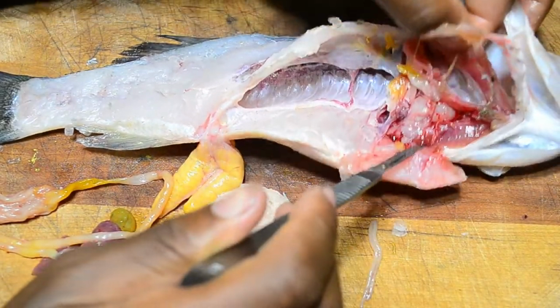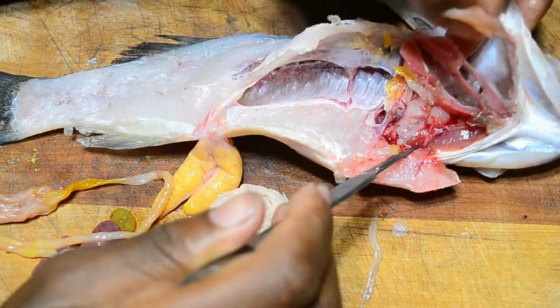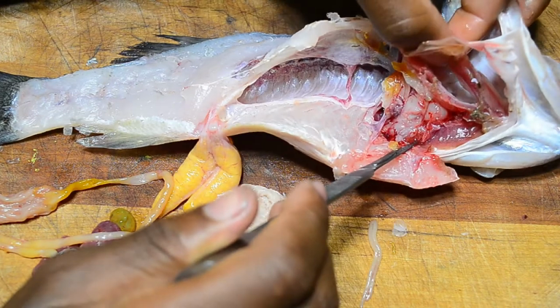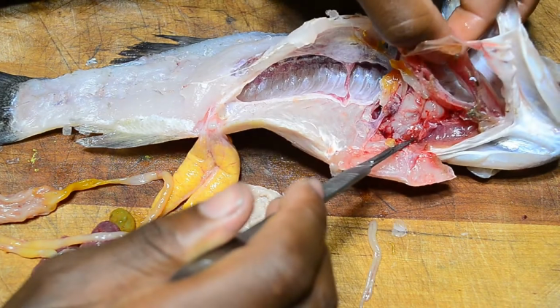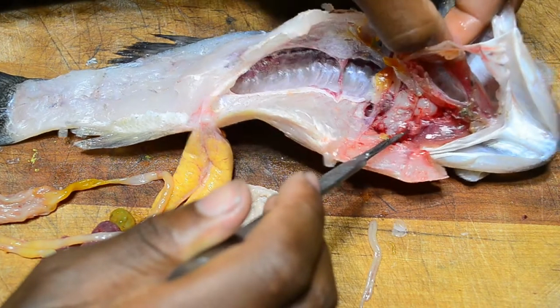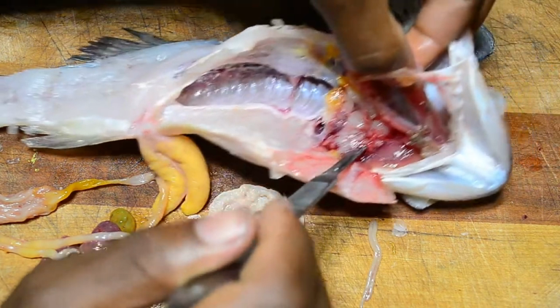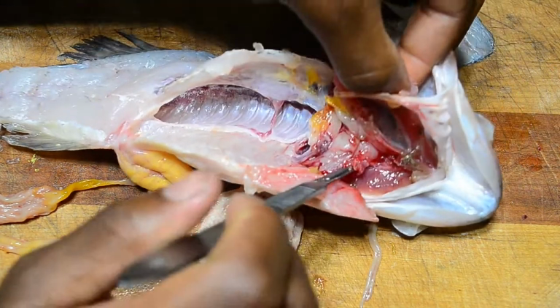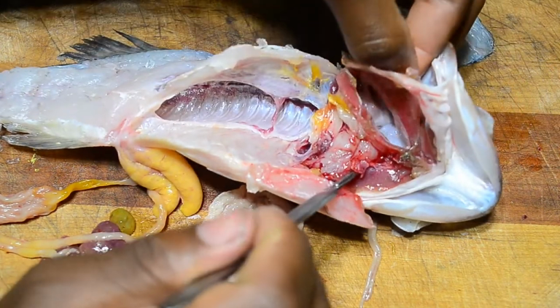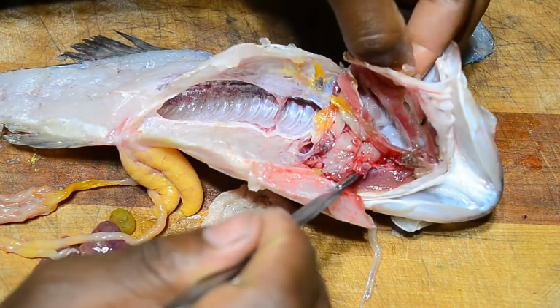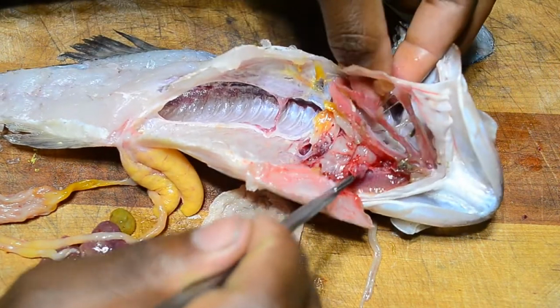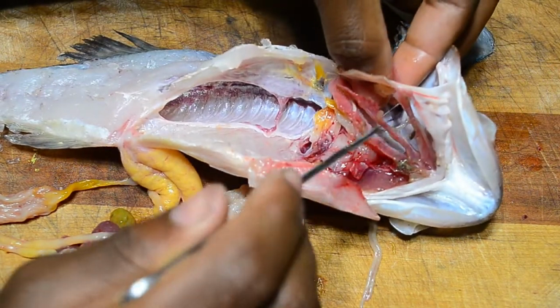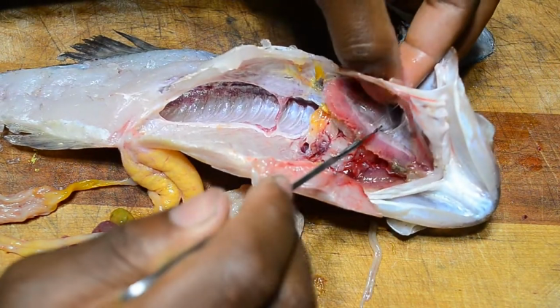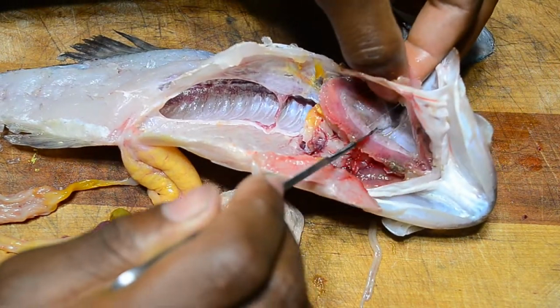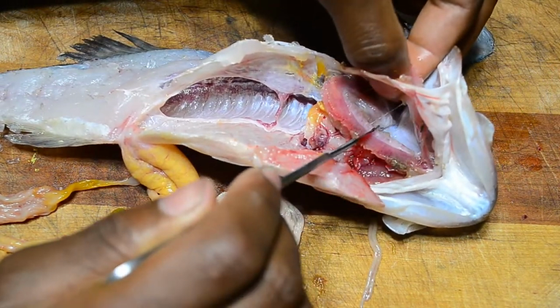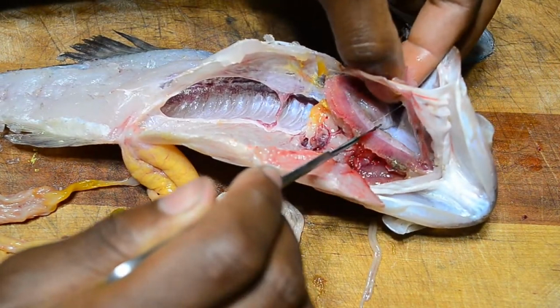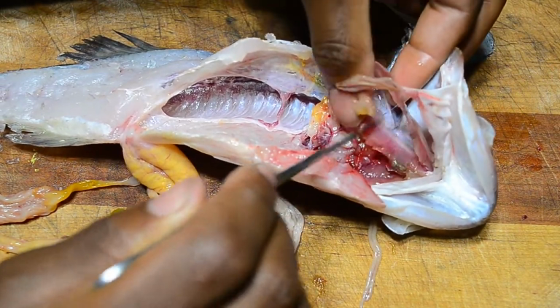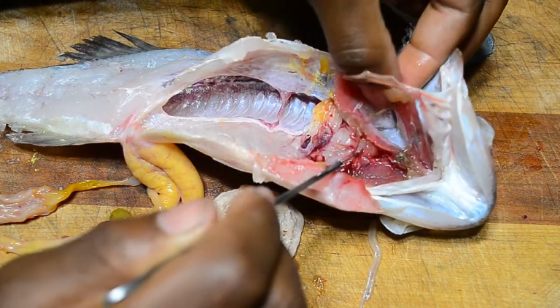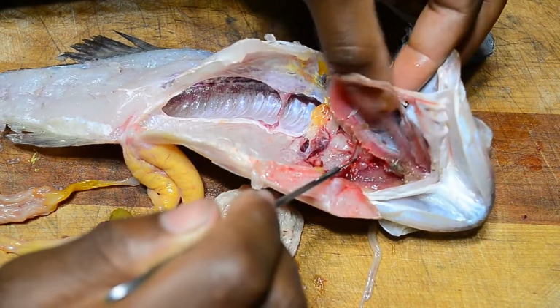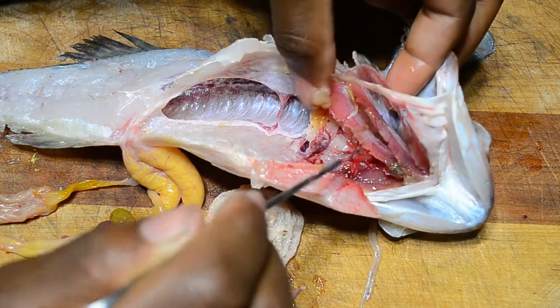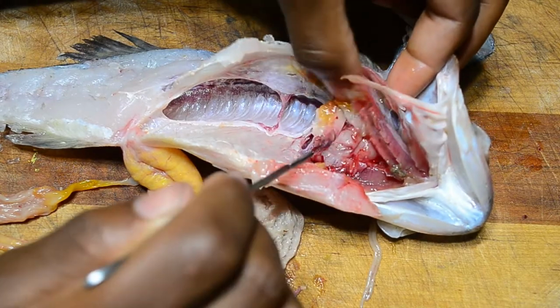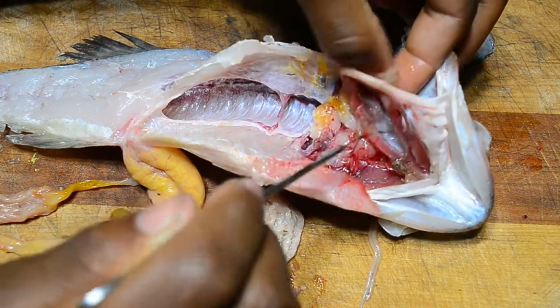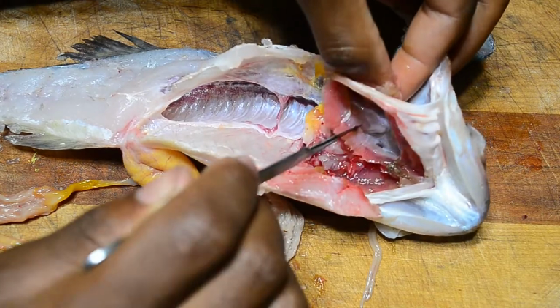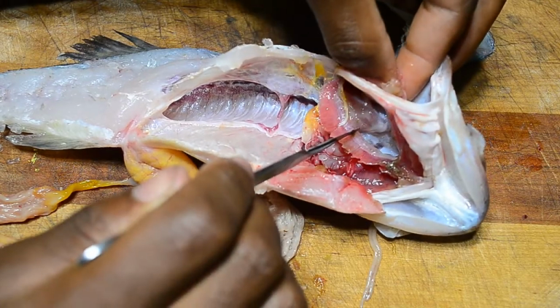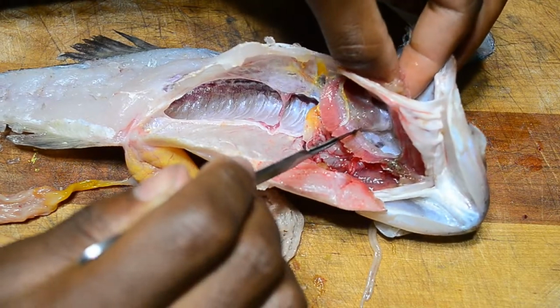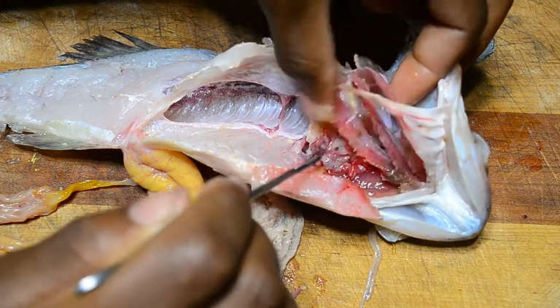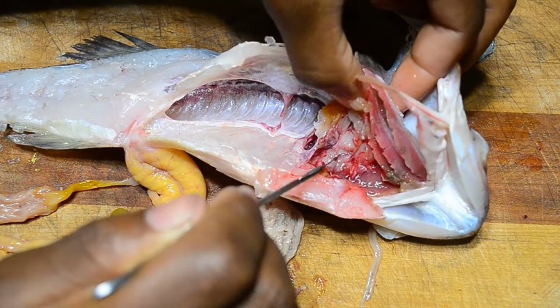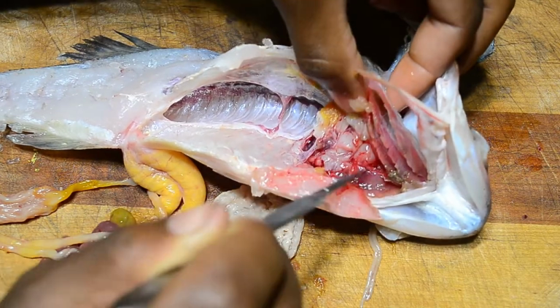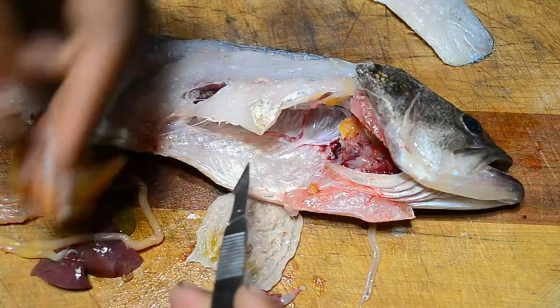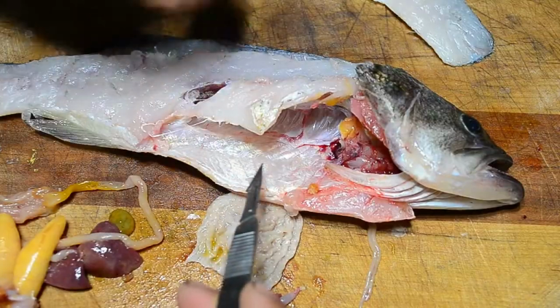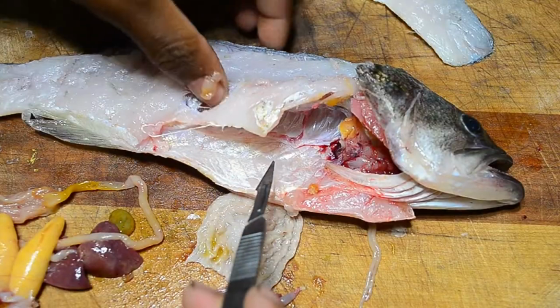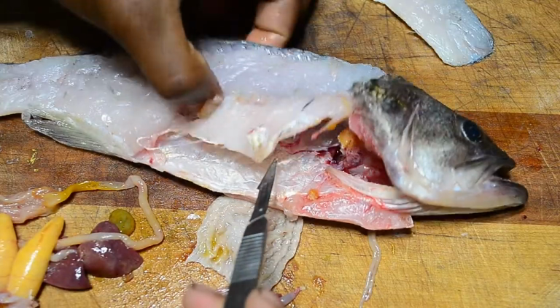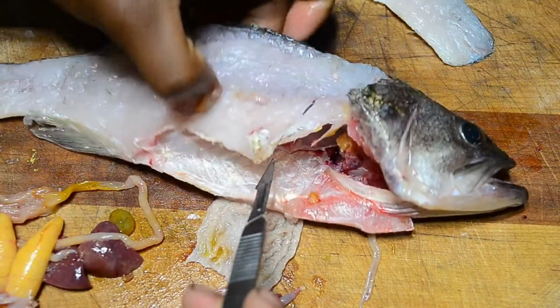Here you can see all the gills, and there are more parasites visible as well.